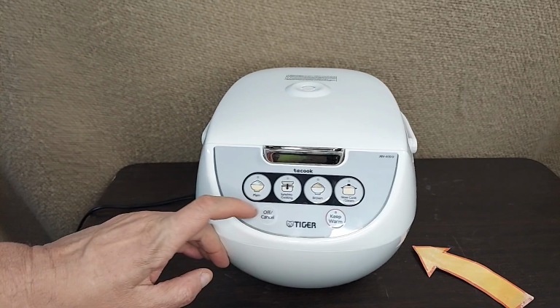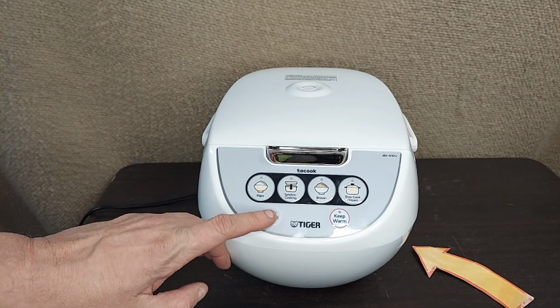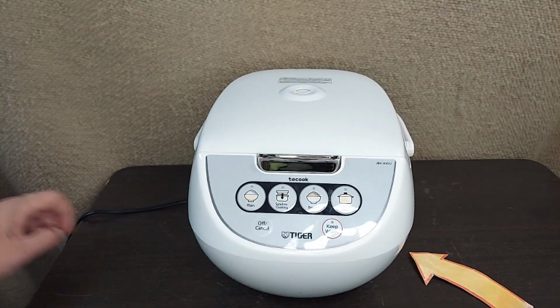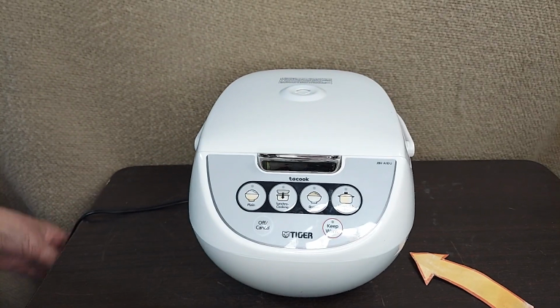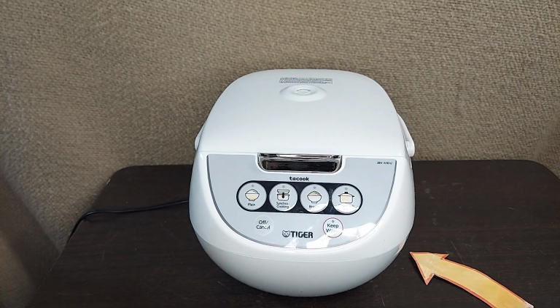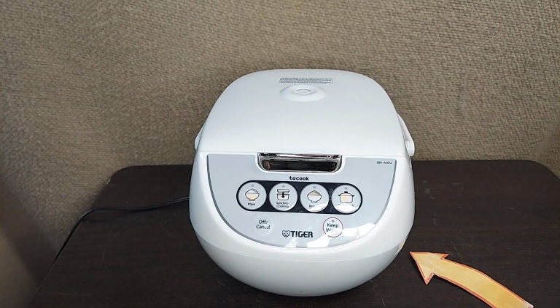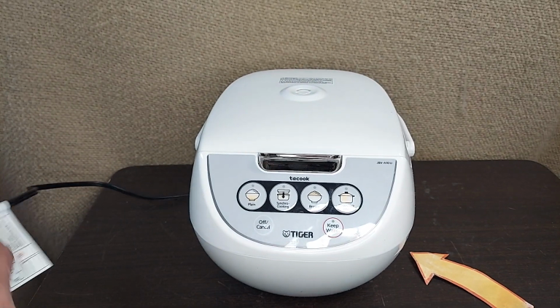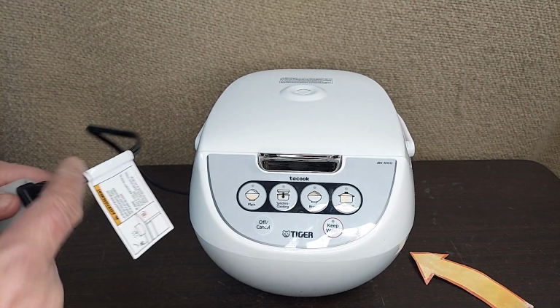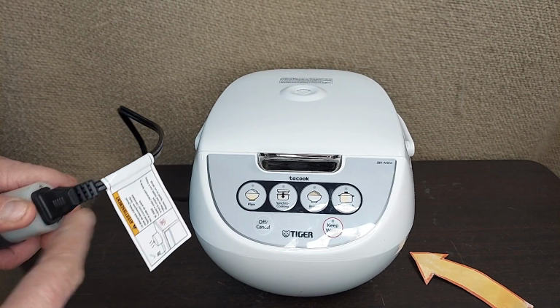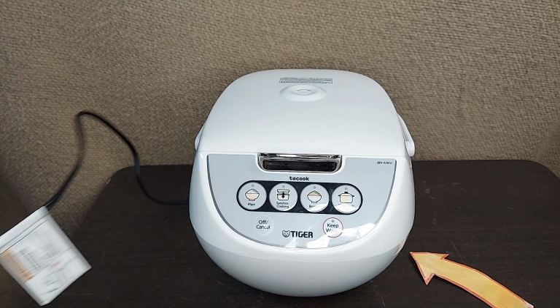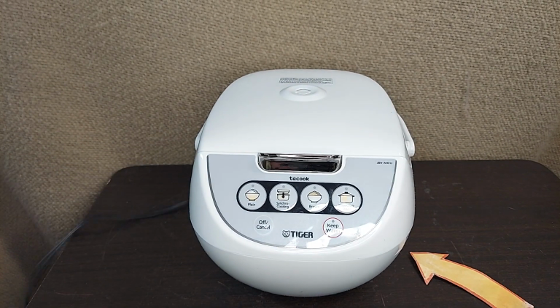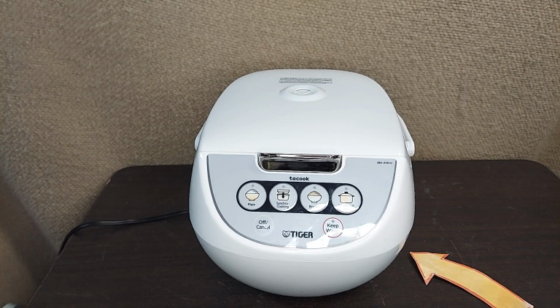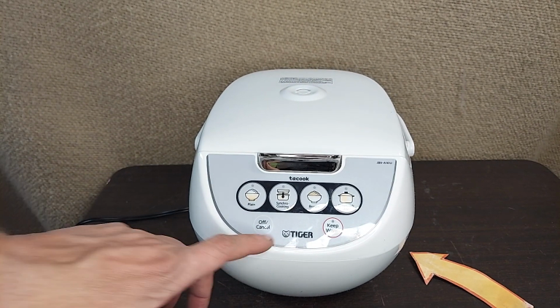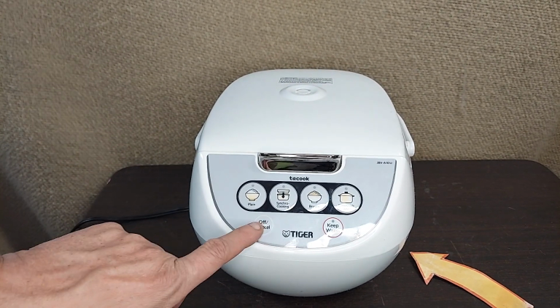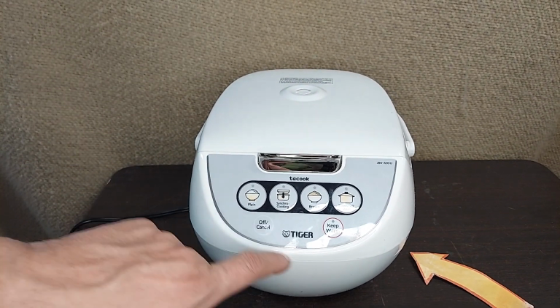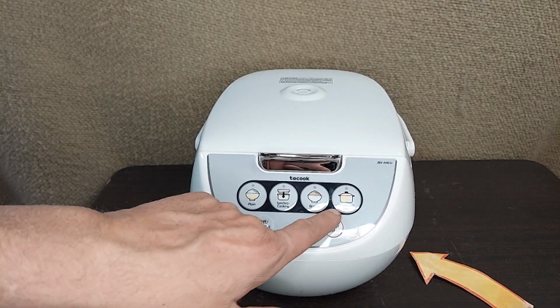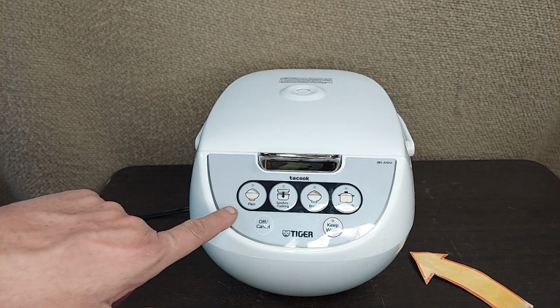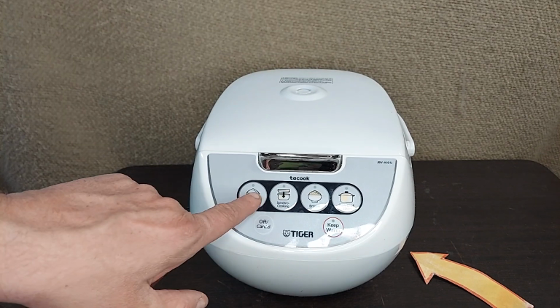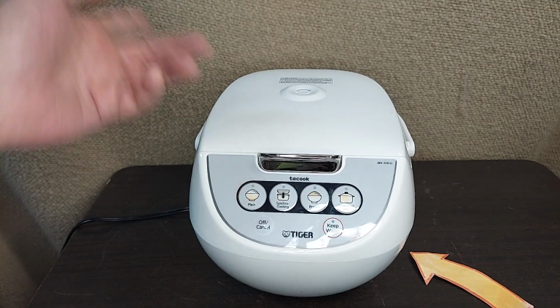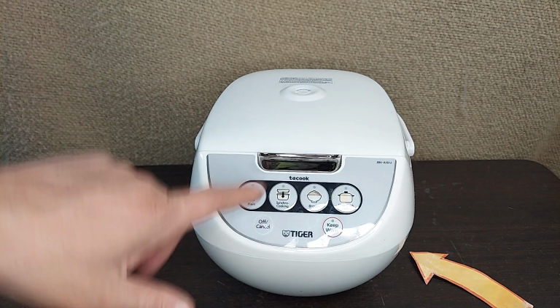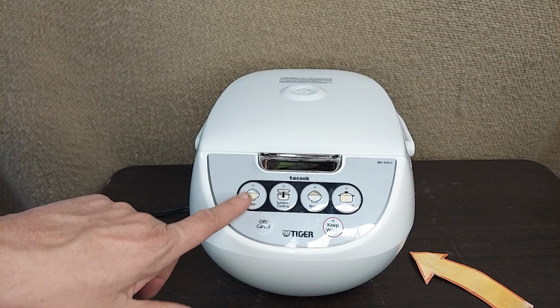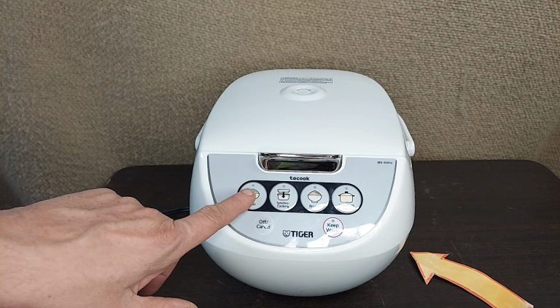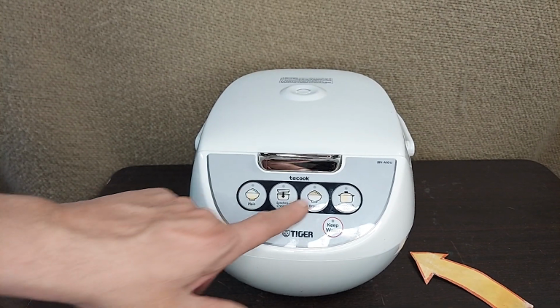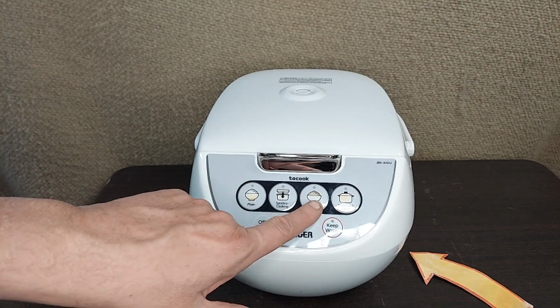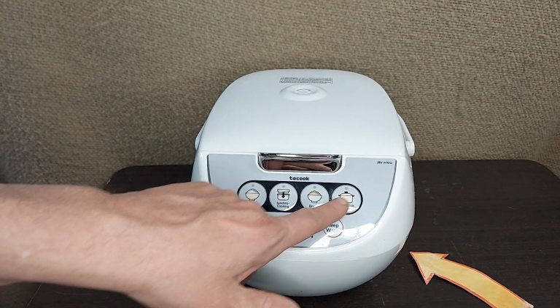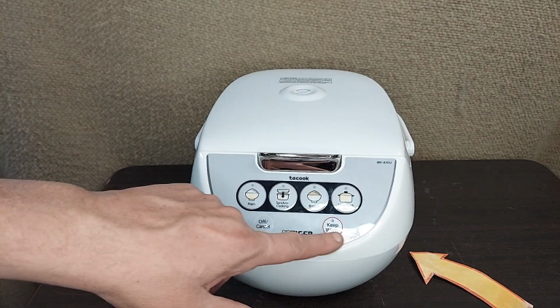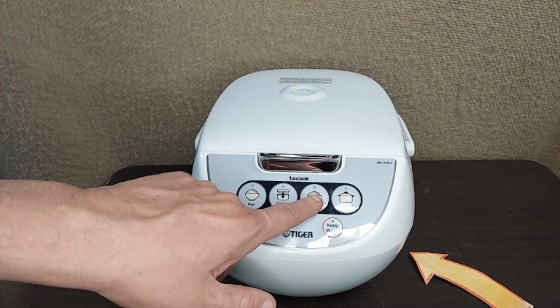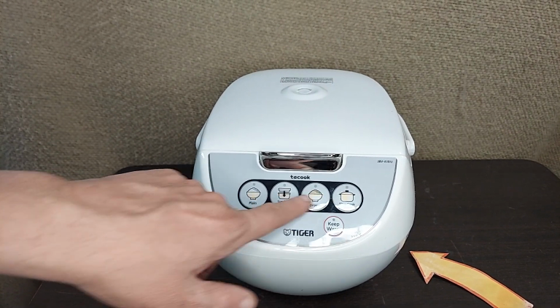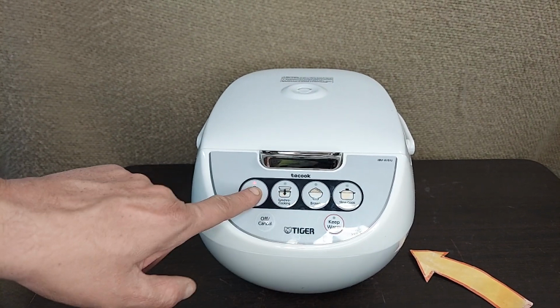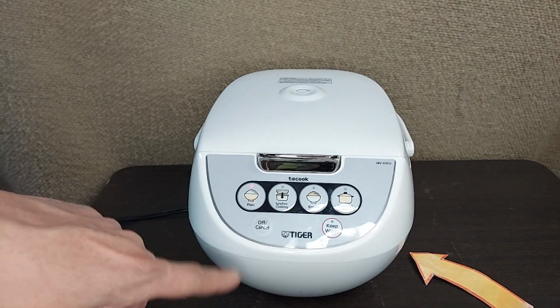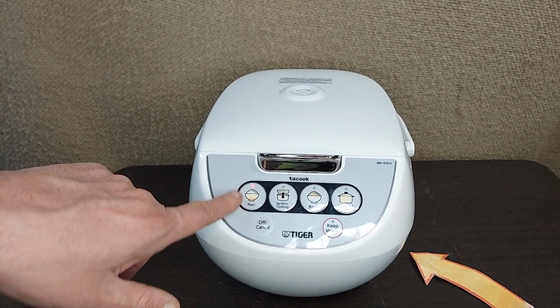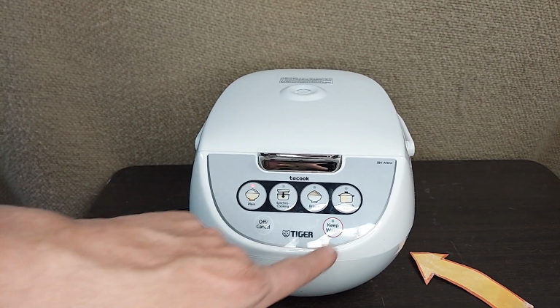It's super easy to use. It has a two-prong outlet, and you can just turn it on by pushing. They're going to make rice, brown rice, slow cook — let's put it on rice.